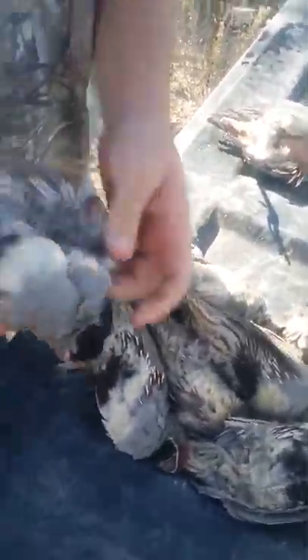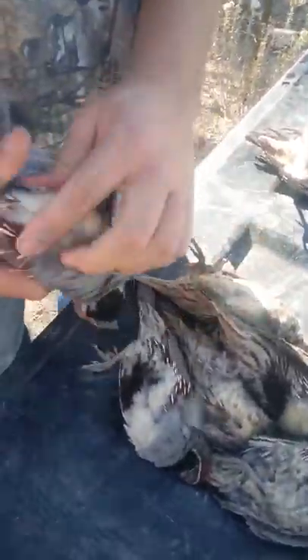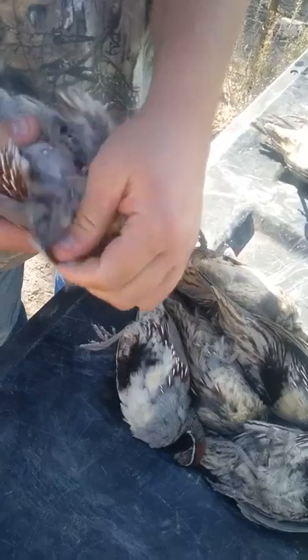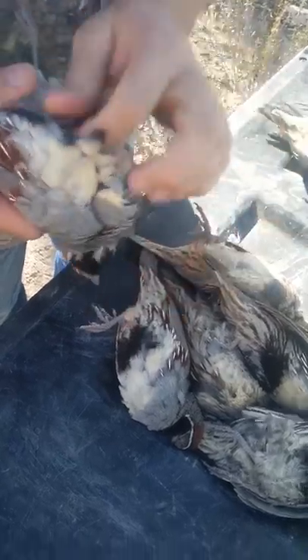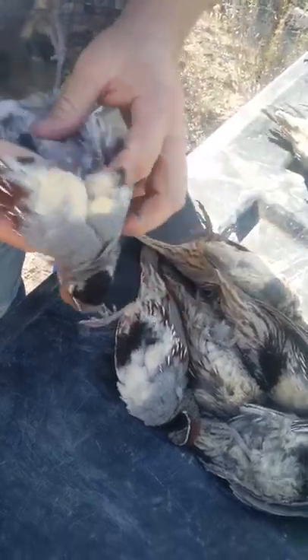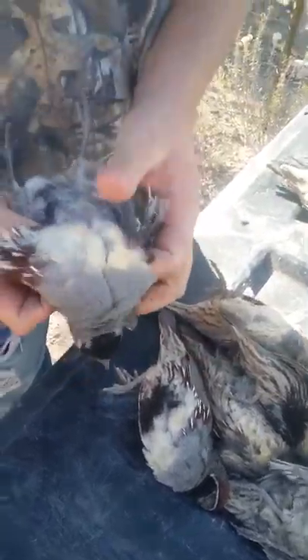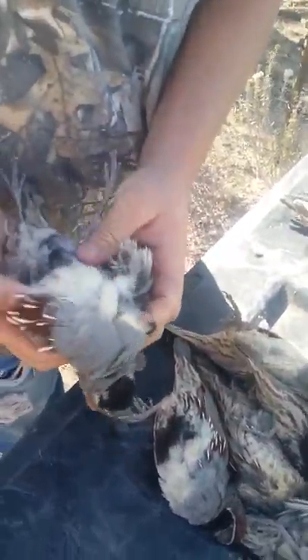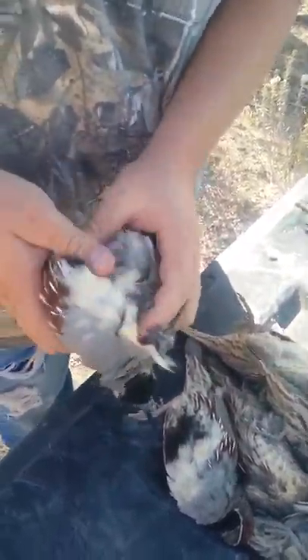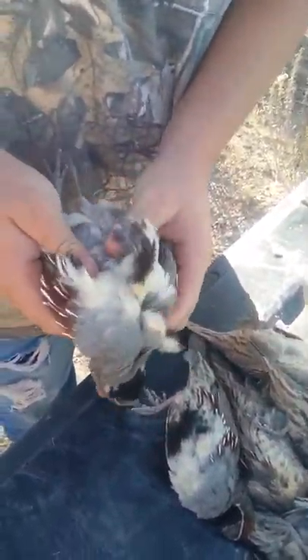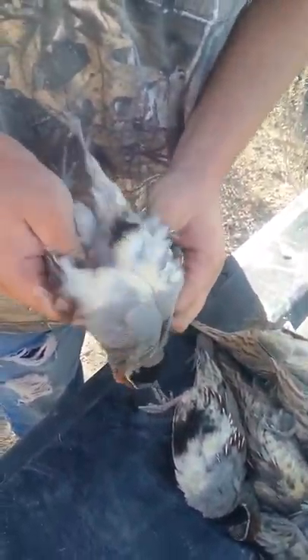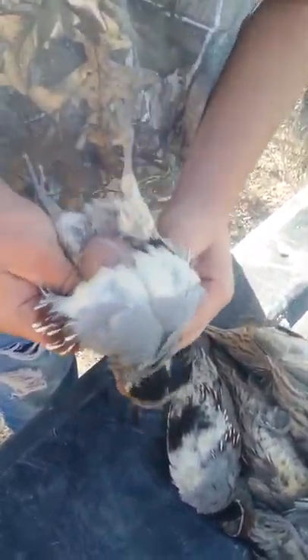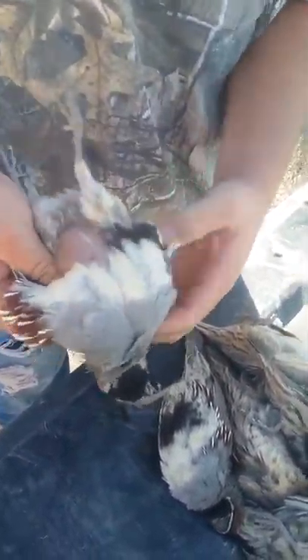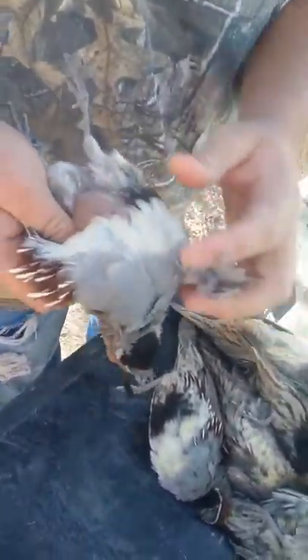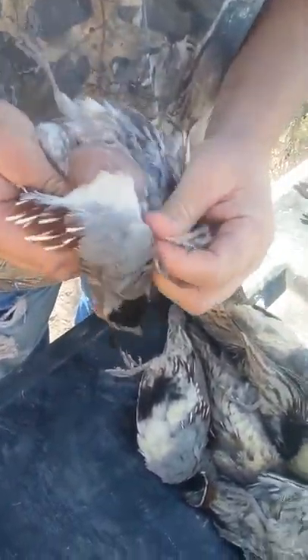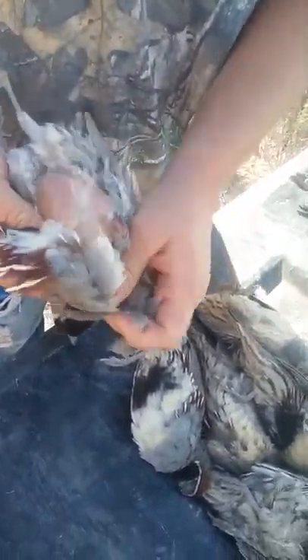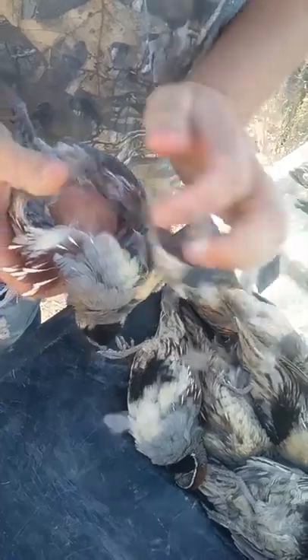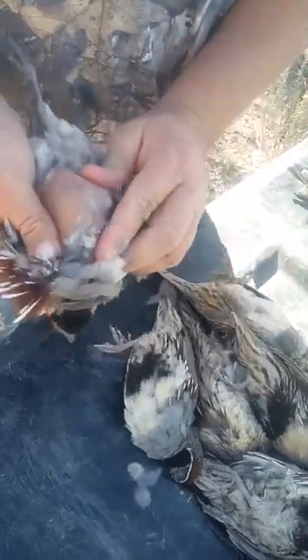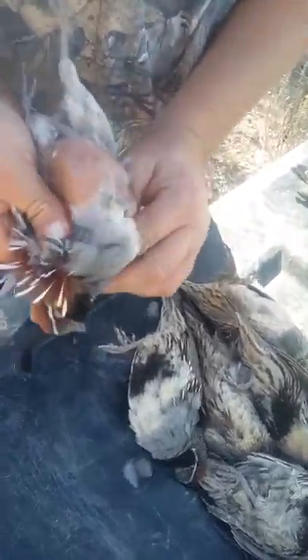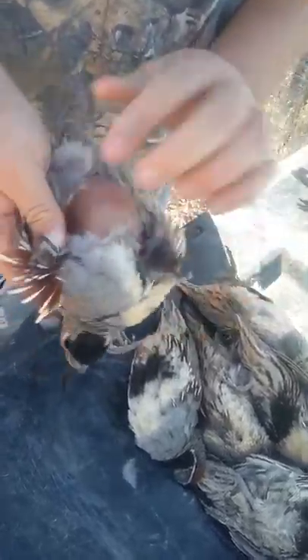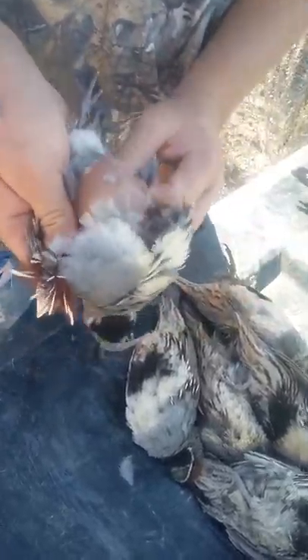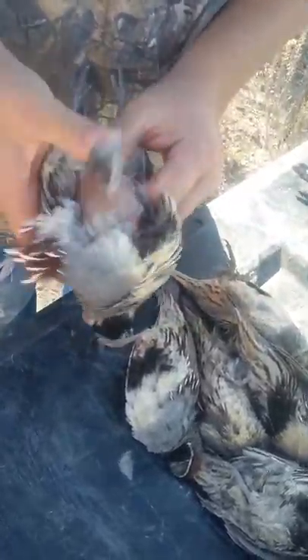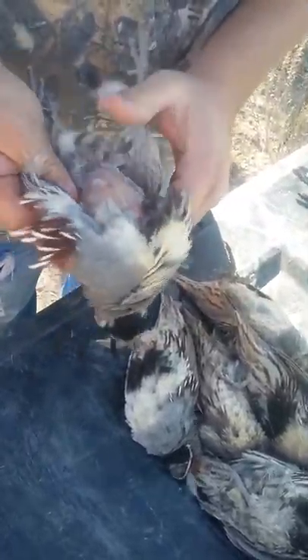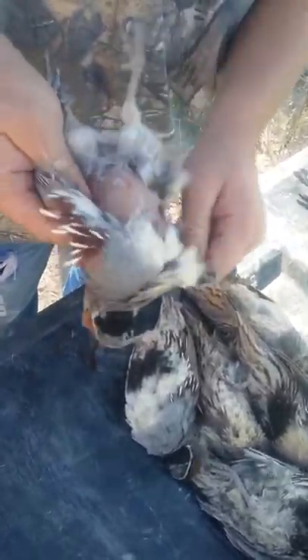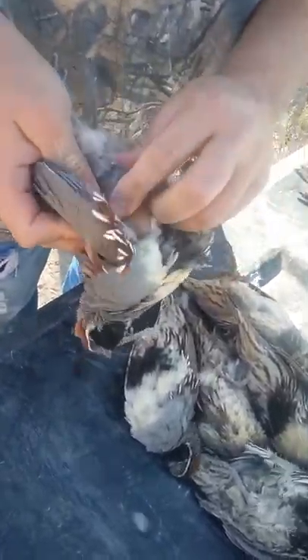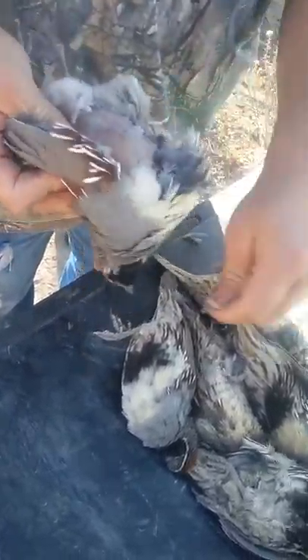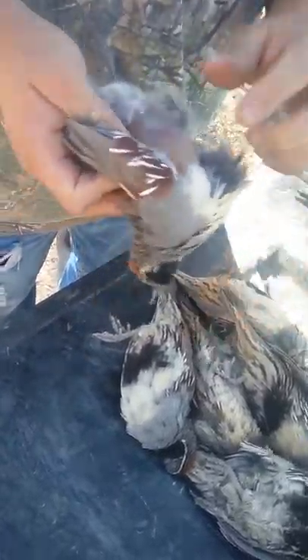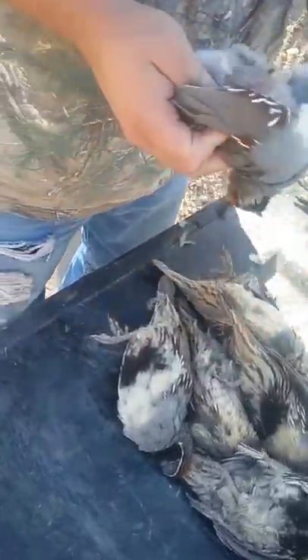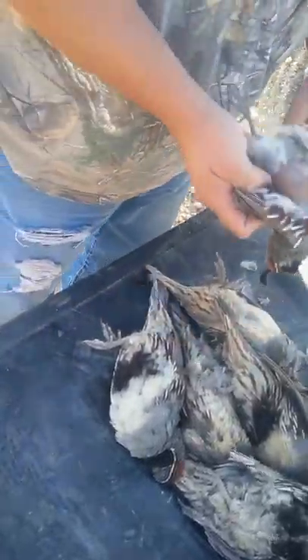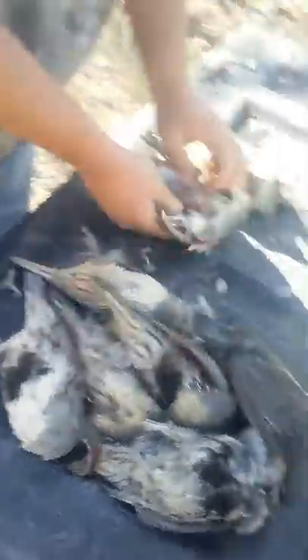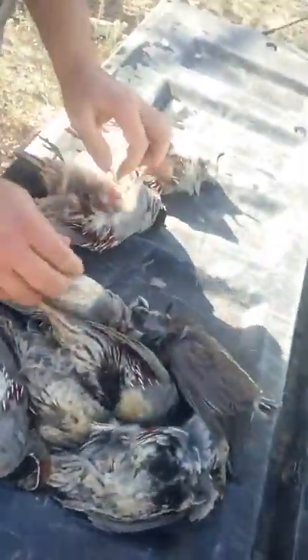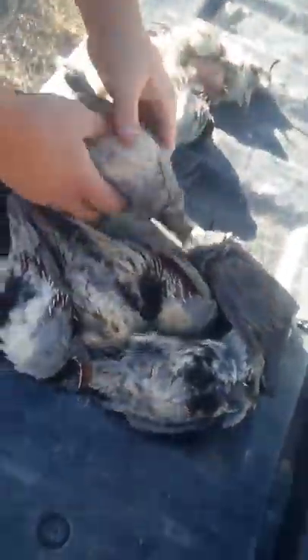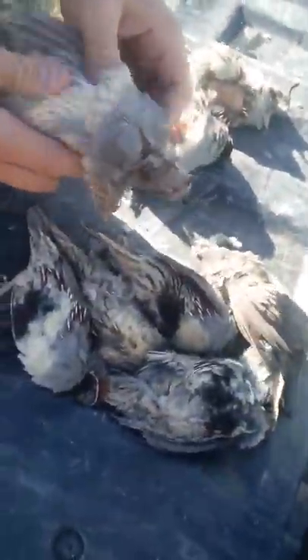I'll just get down to the breast meat, get that skin, both feathers, both thumbs, get down to the breast meat. Do it real quick. Just leave them like that. And I'll do another one.